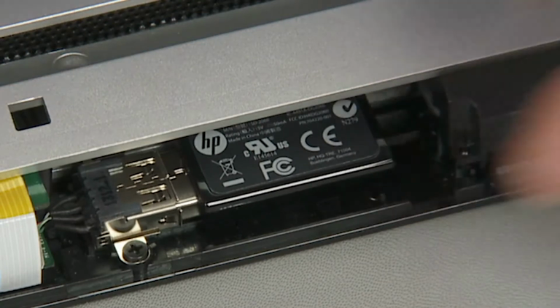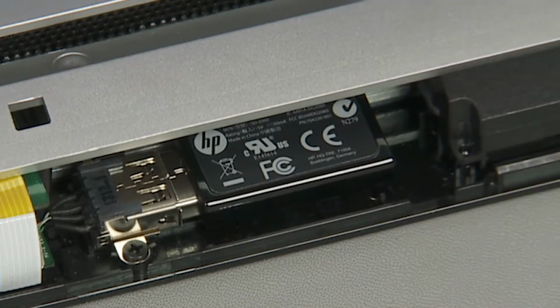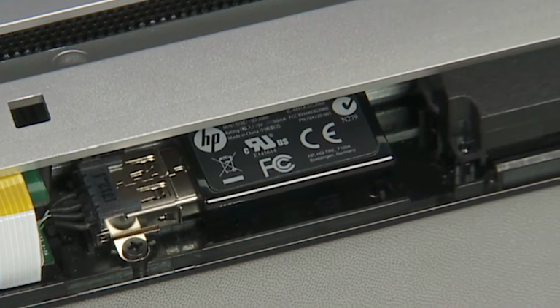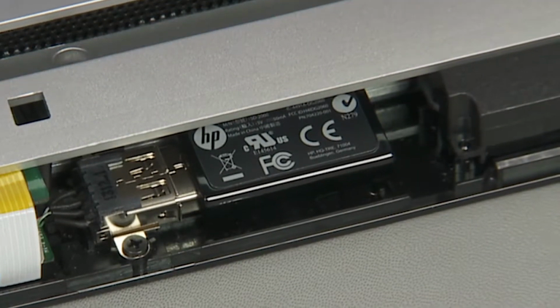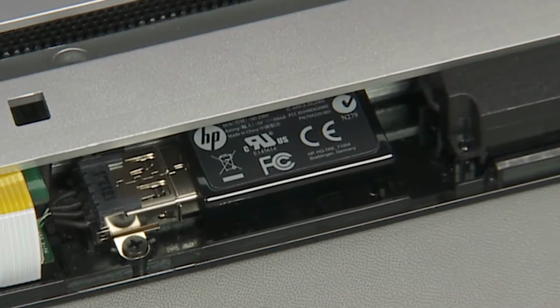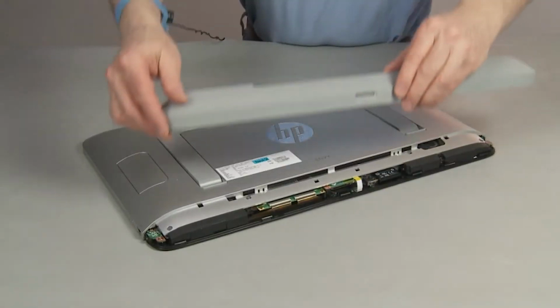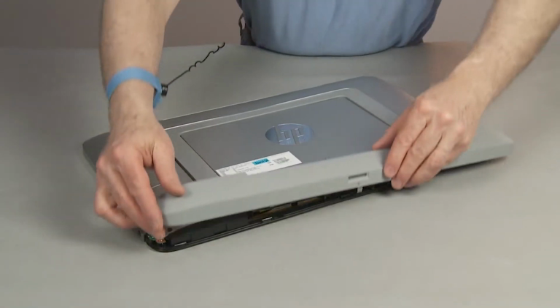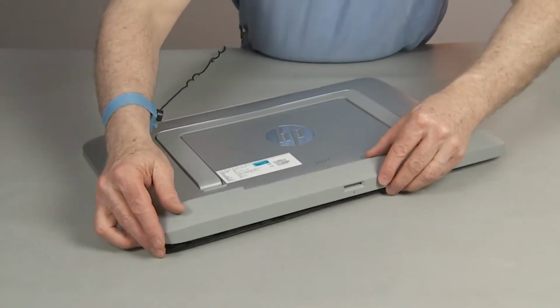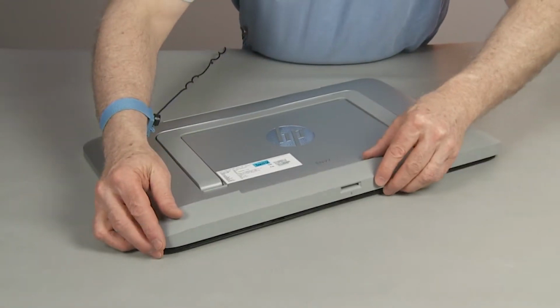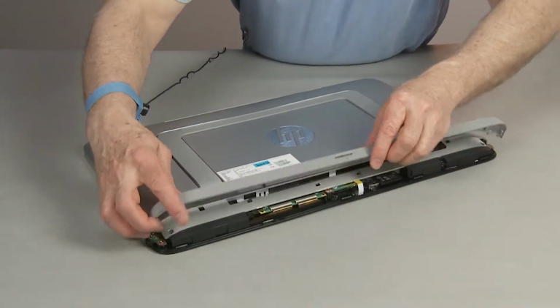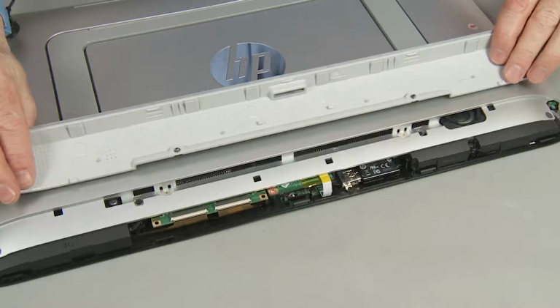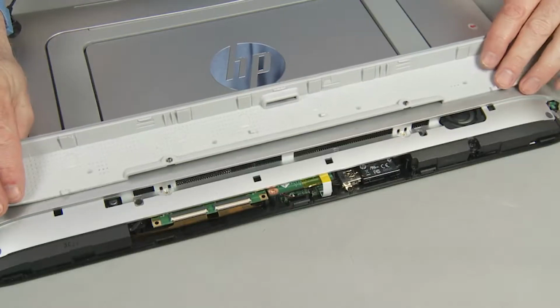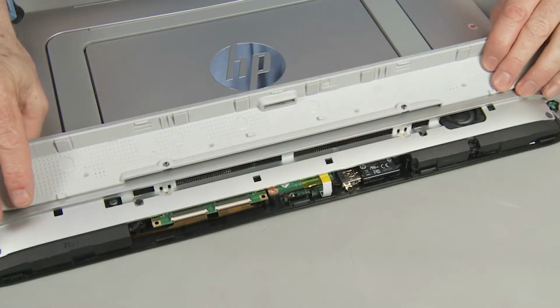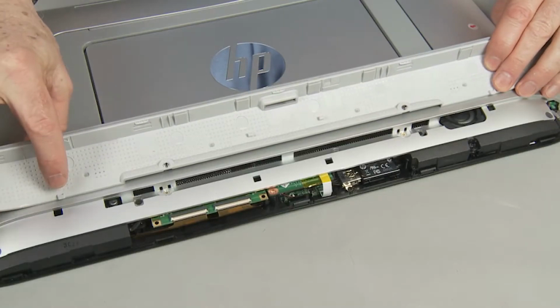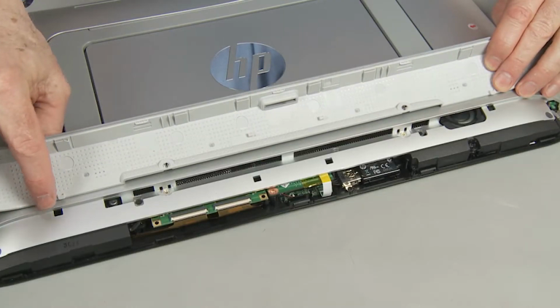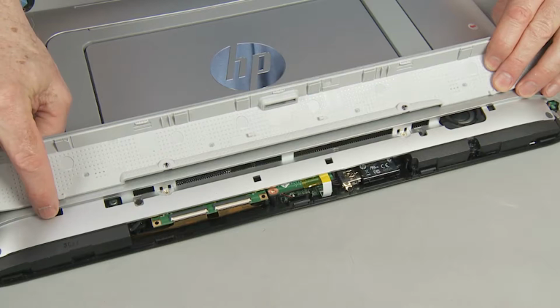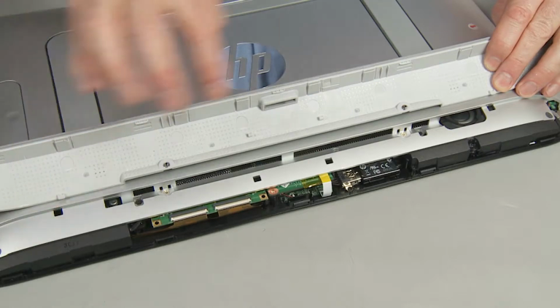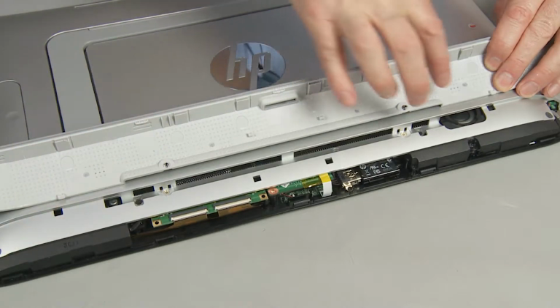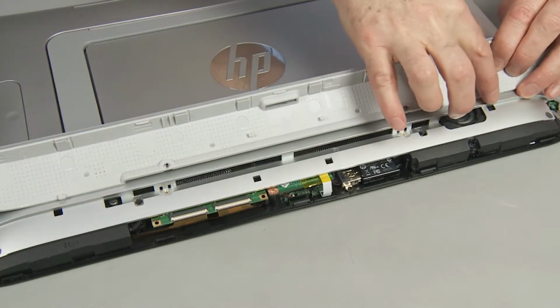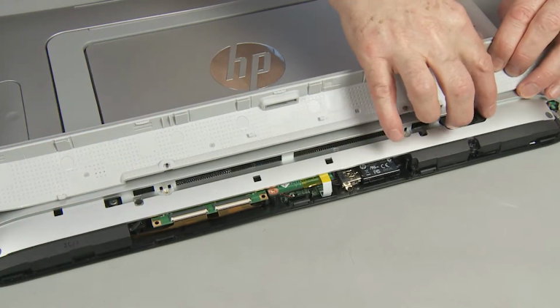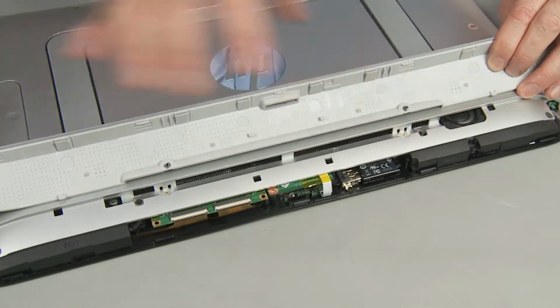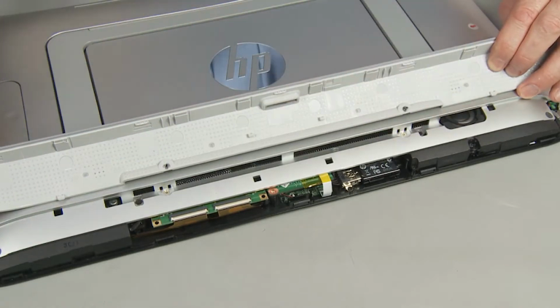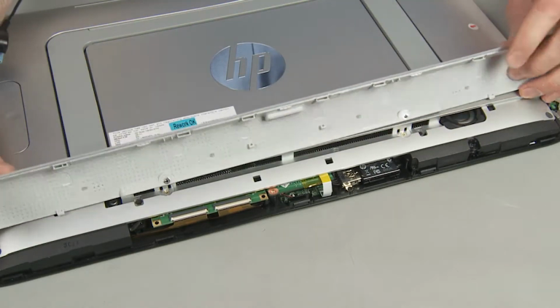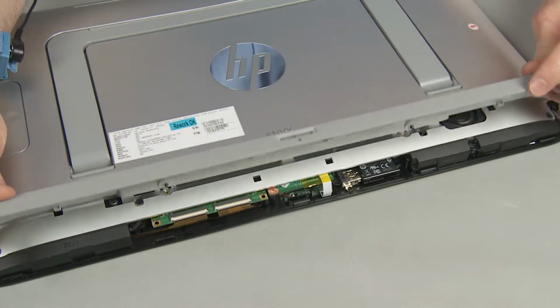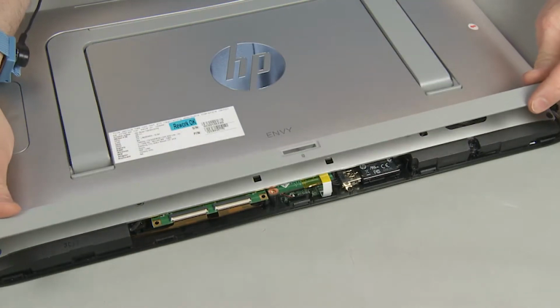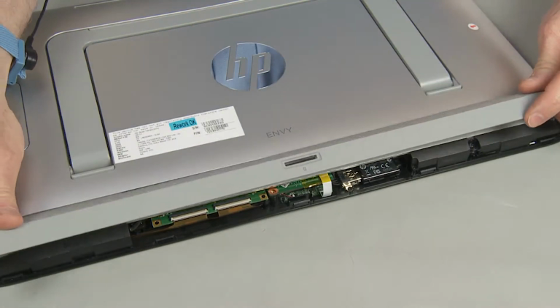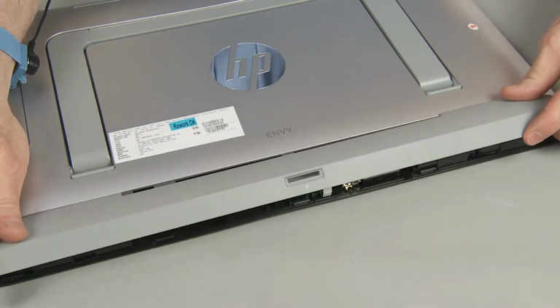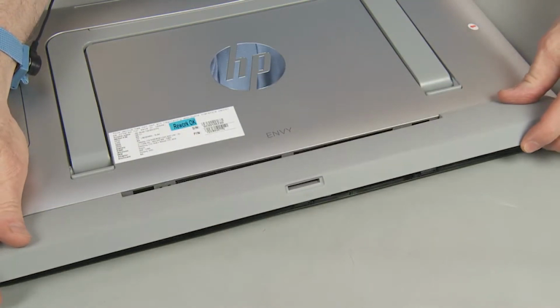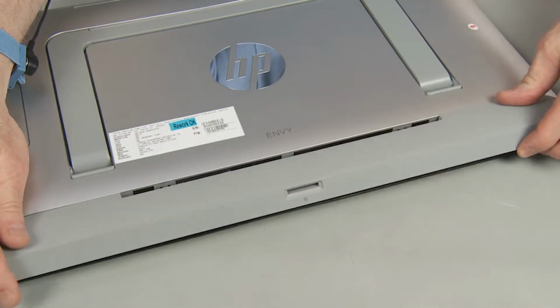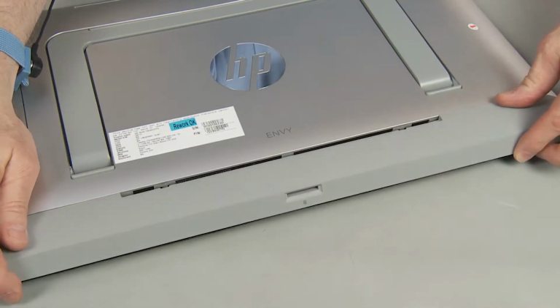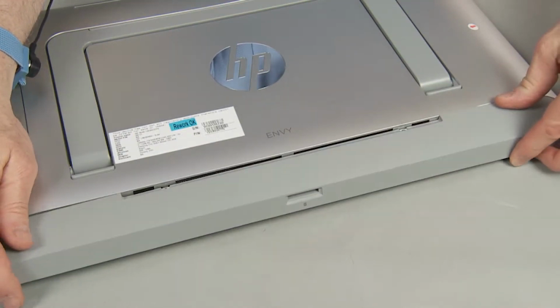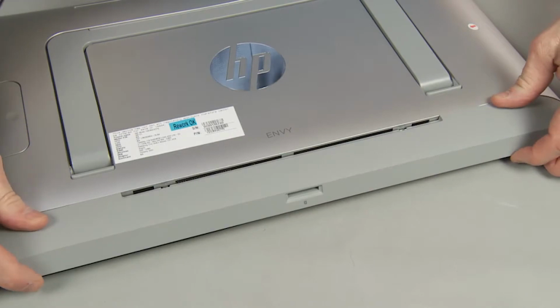Align the USB dongle connector with the wireless dongle attached onto its bracket in the bottom of the system. Align the bottom cover tabs with the slots in the back cover. Carefully press the bottom cover into position and snap it into place.